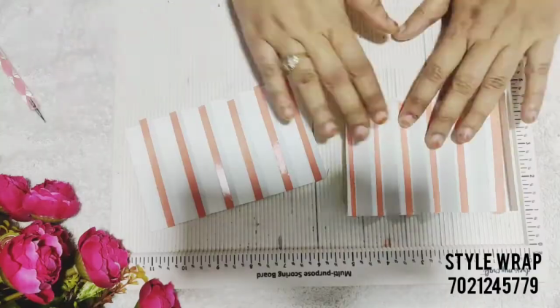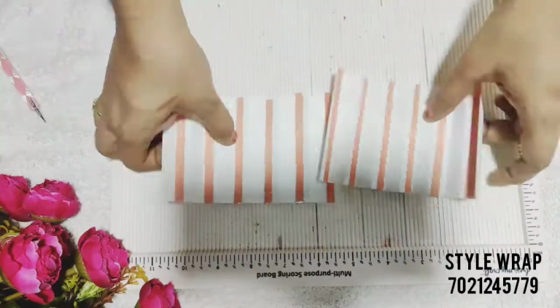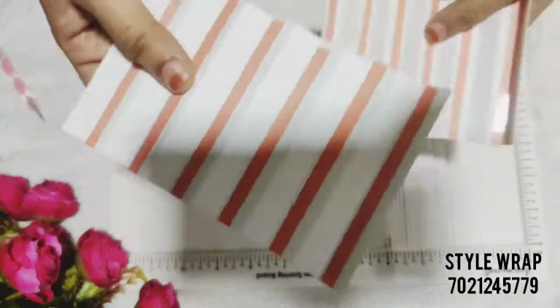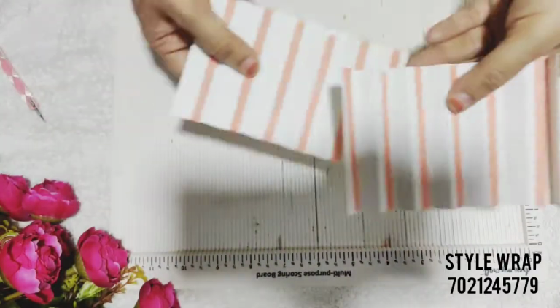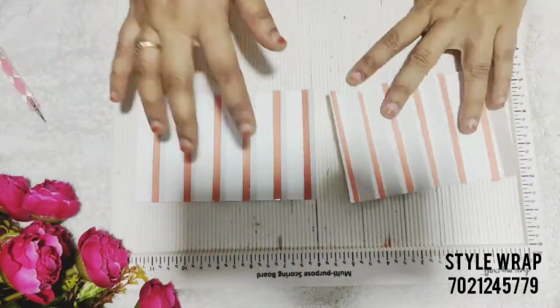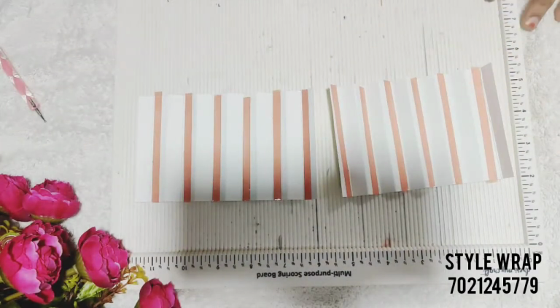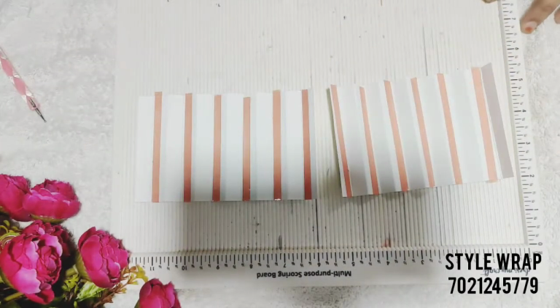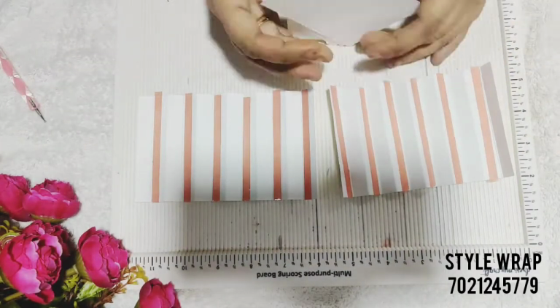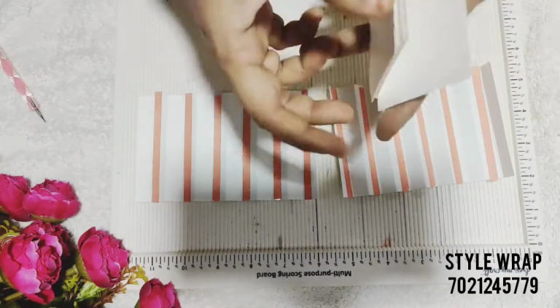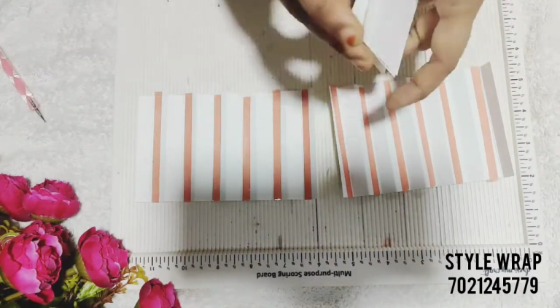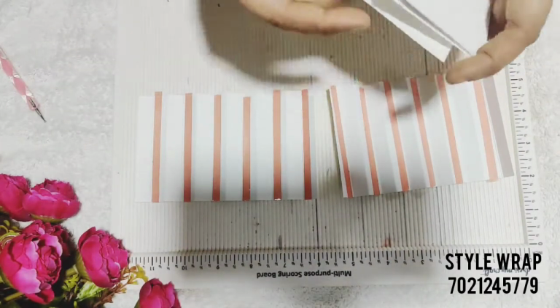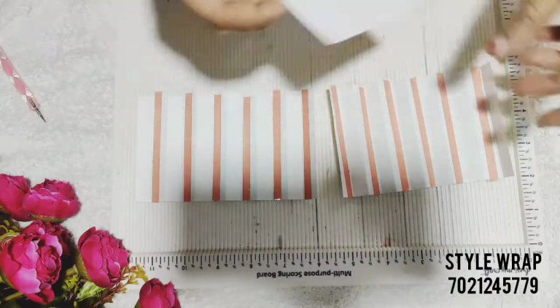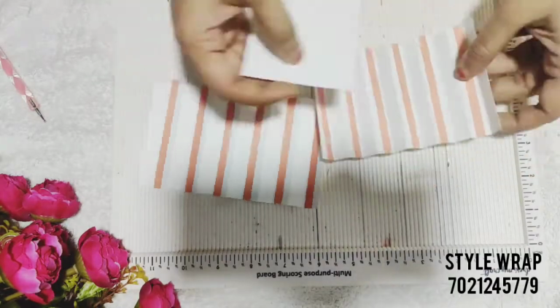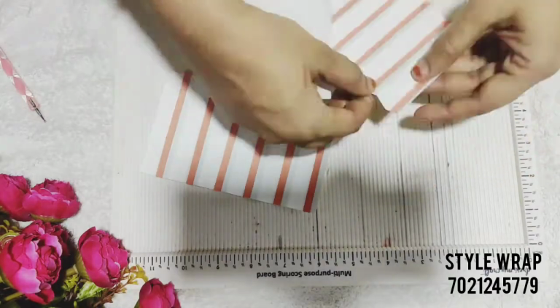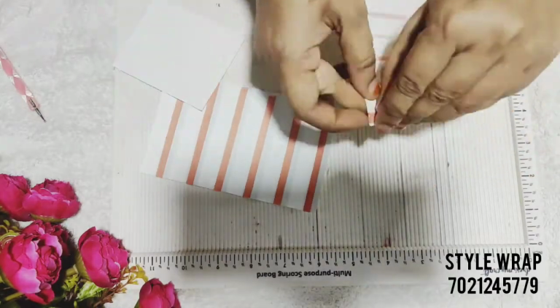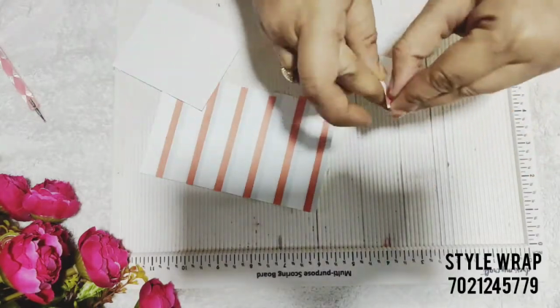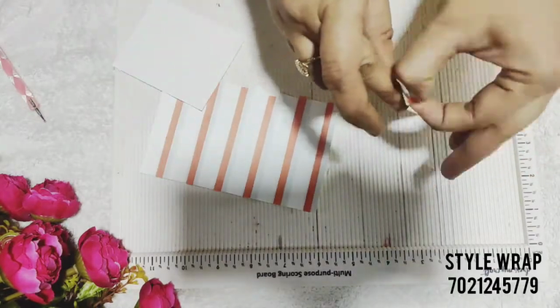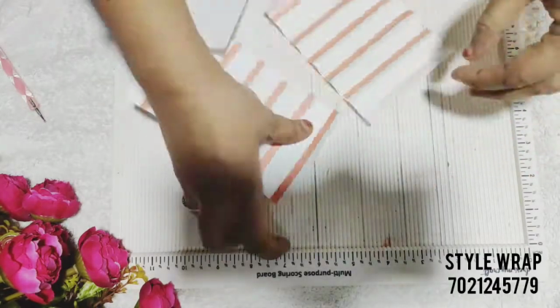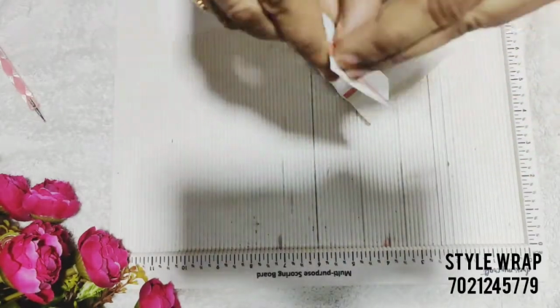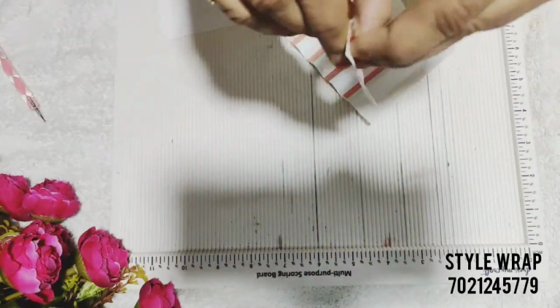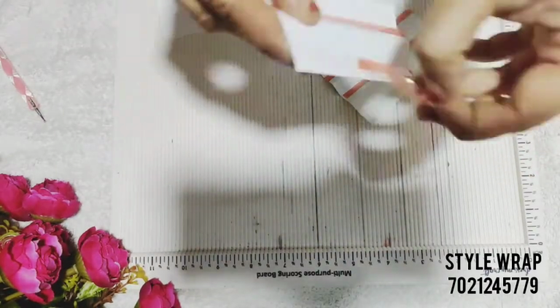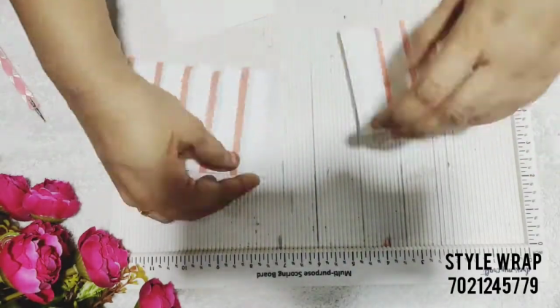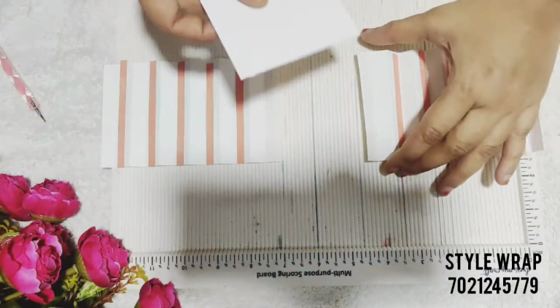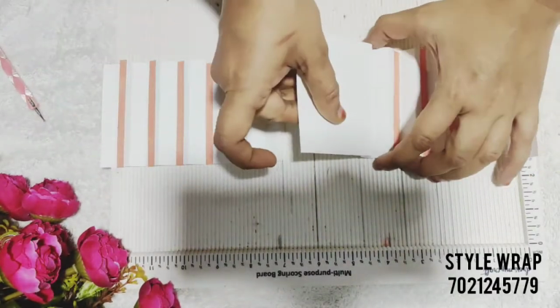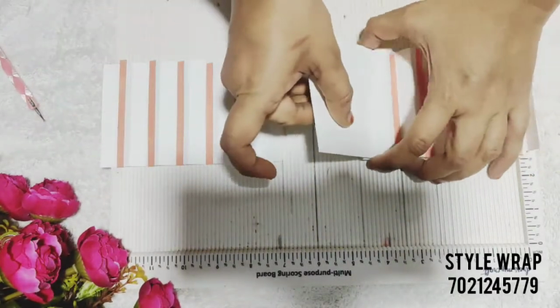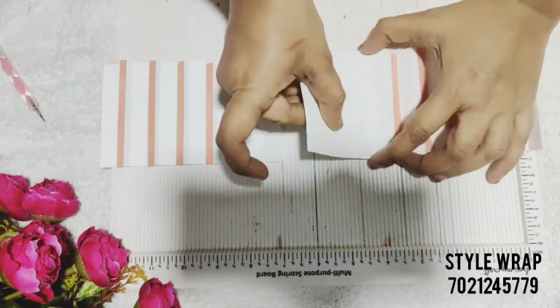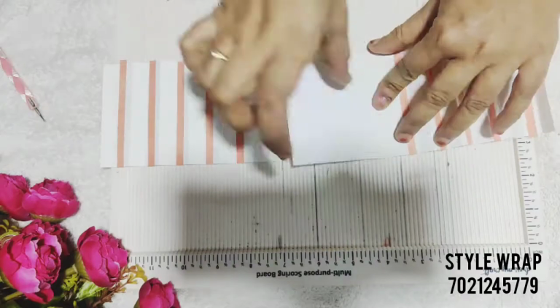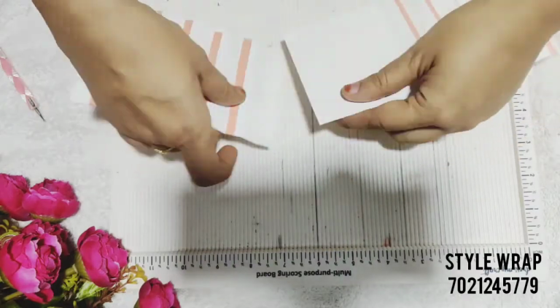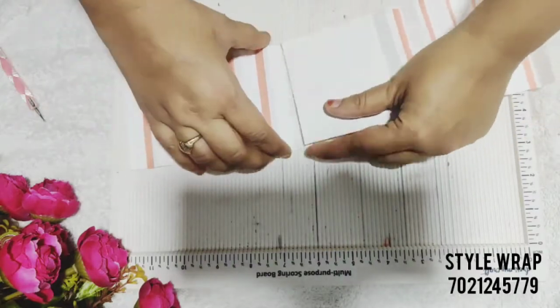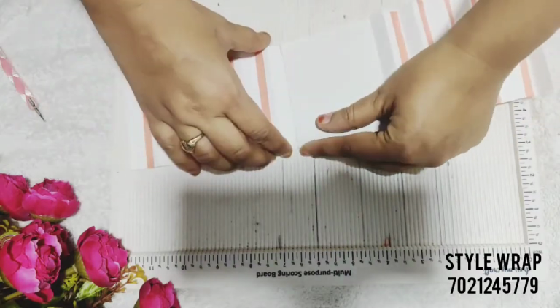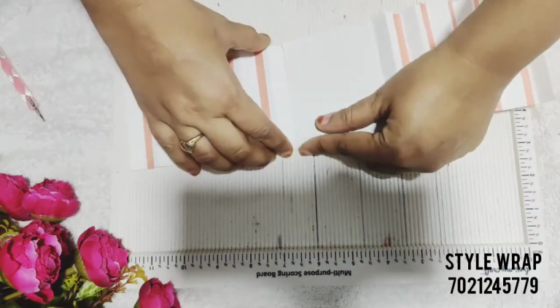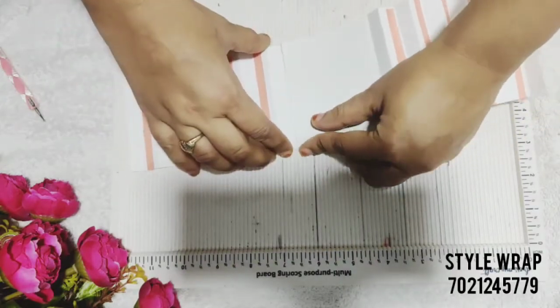I have done the same to both. Now I have already pre-cut the cardstock to a size of 3 by 3.5 inches, which I am going to stick over here.